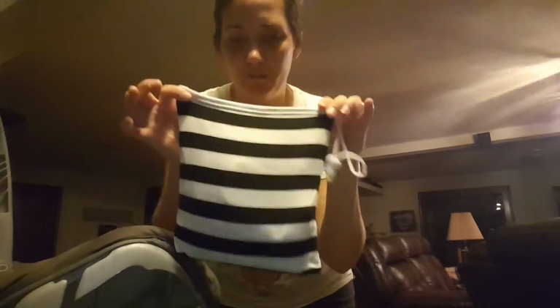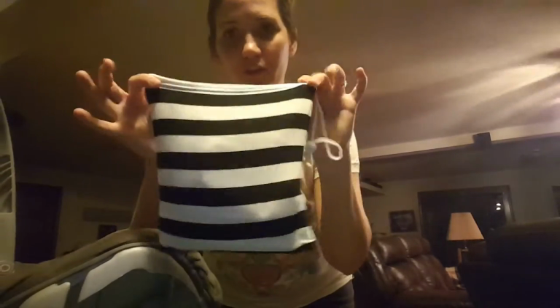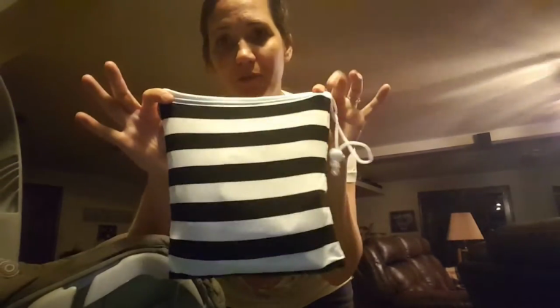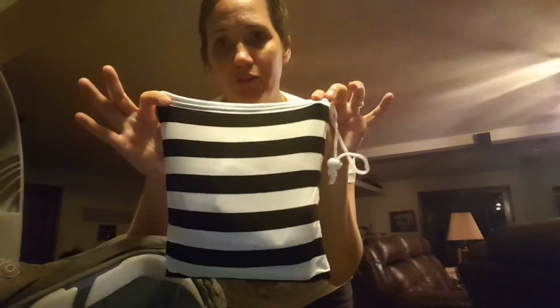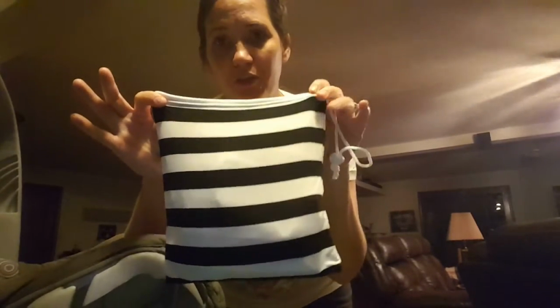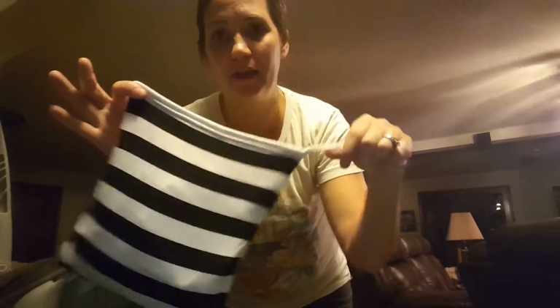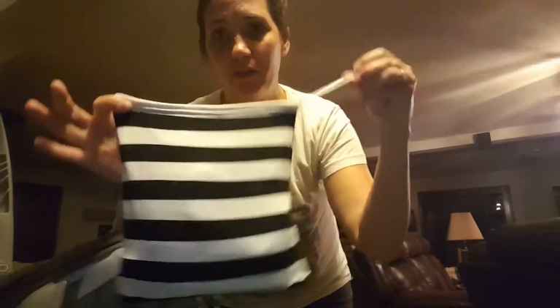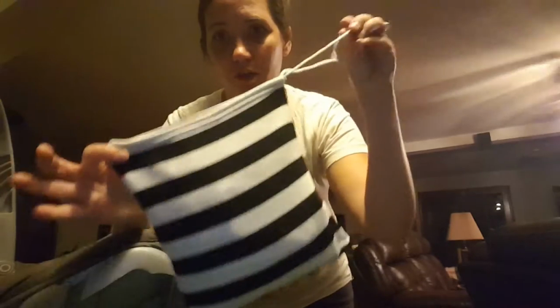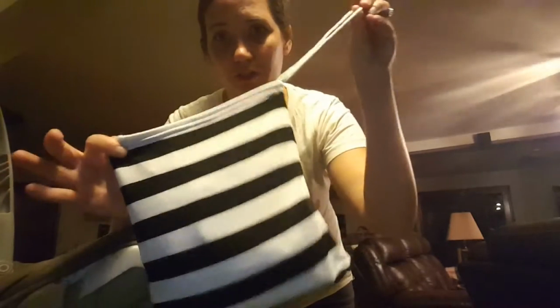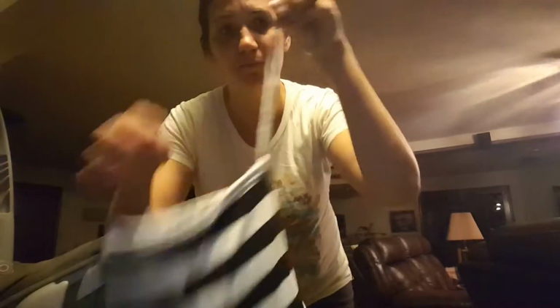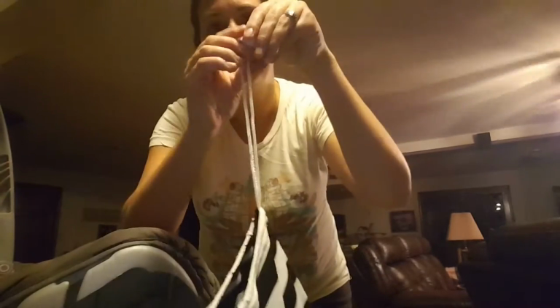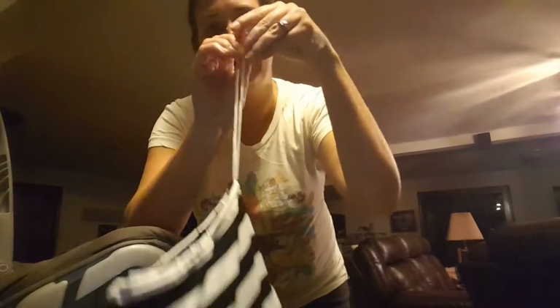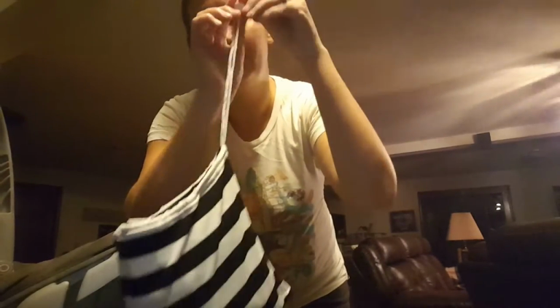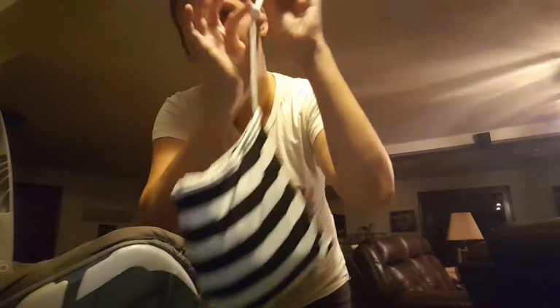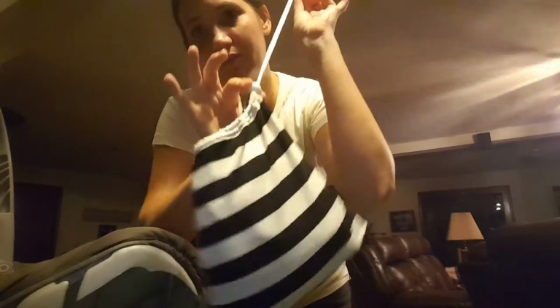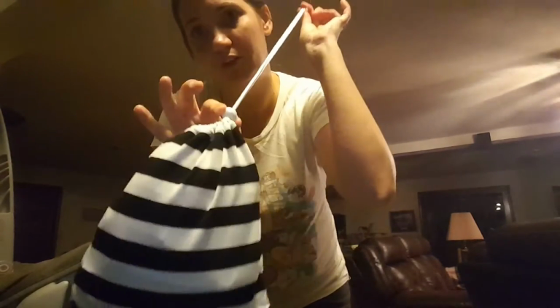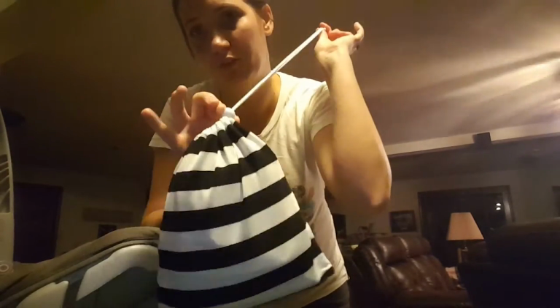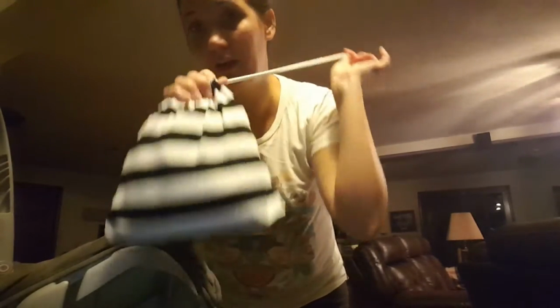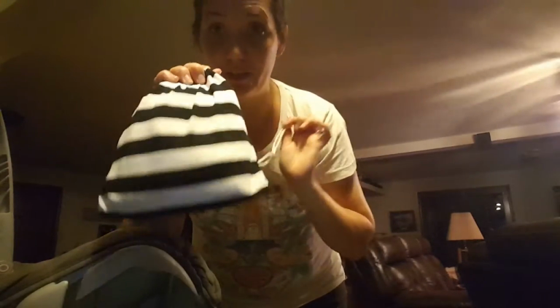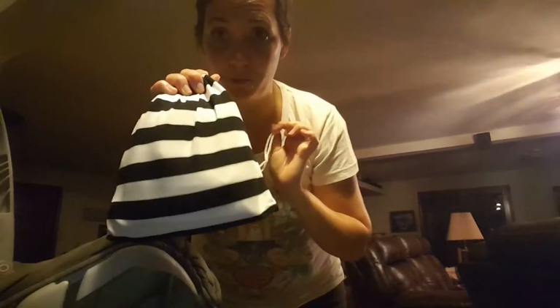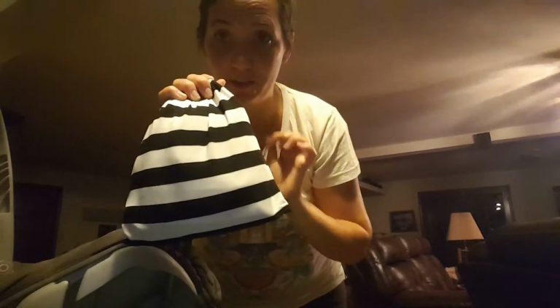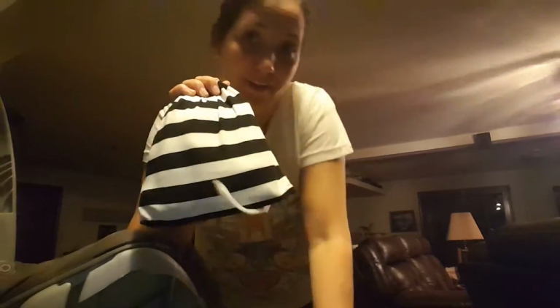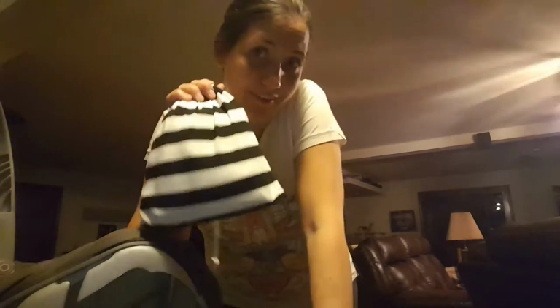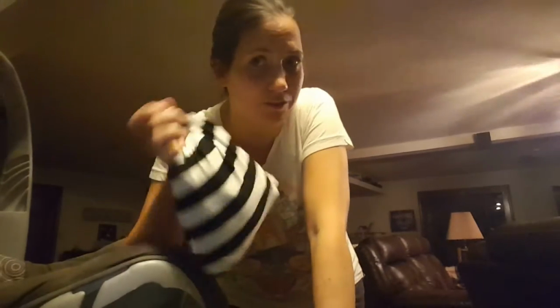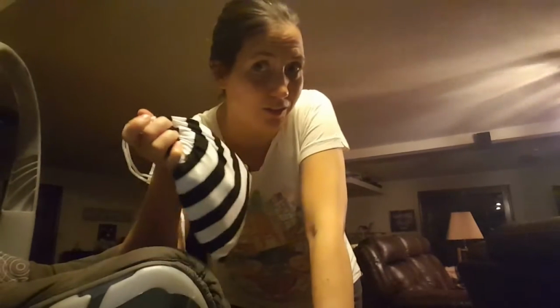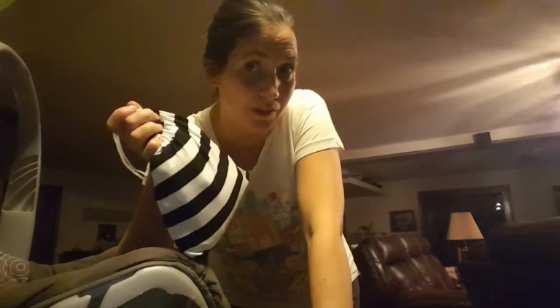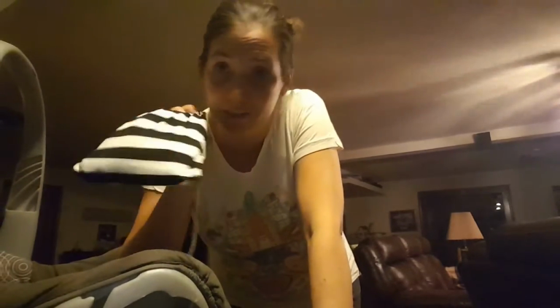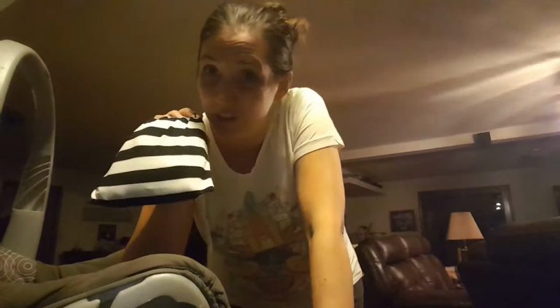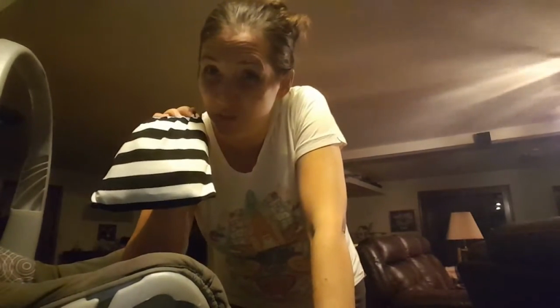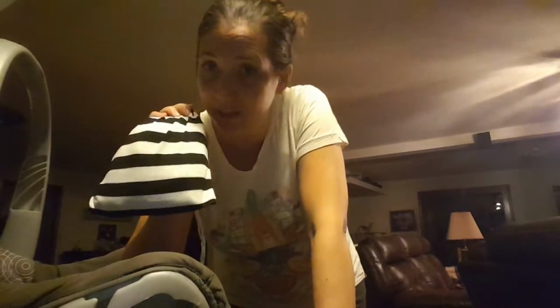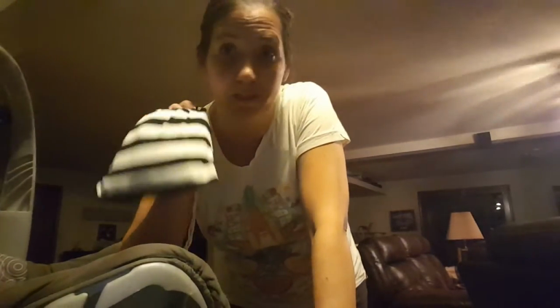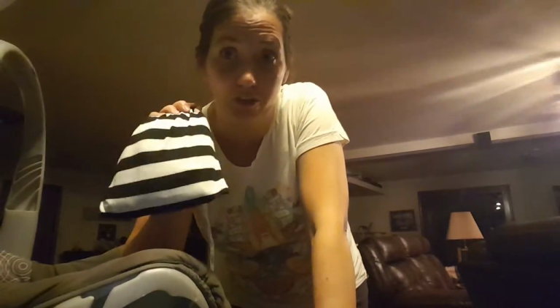First, it comes in a super cute bag with a drawstring, which you can use for whatever the heck you want. Obviously you can keep the cover in it, or you can use it for makeup. It washes.